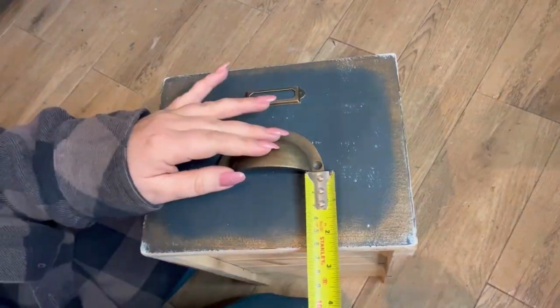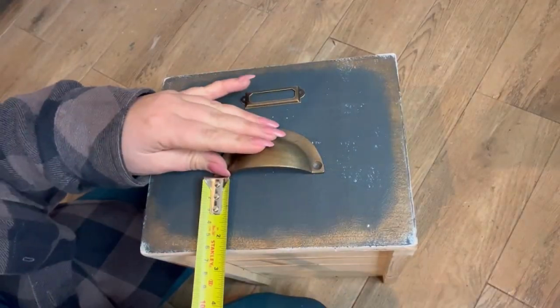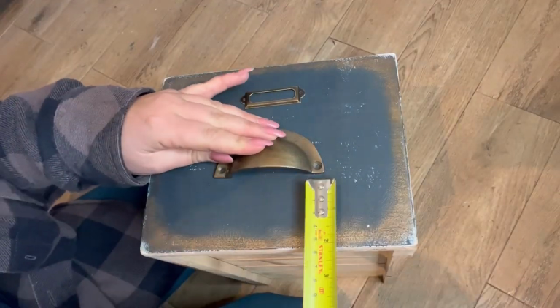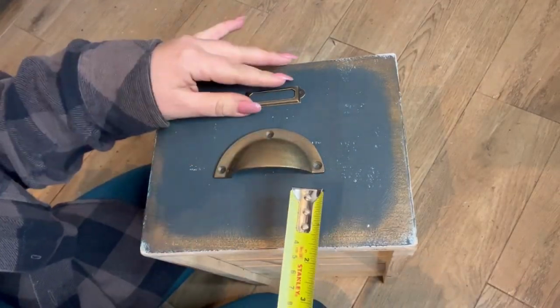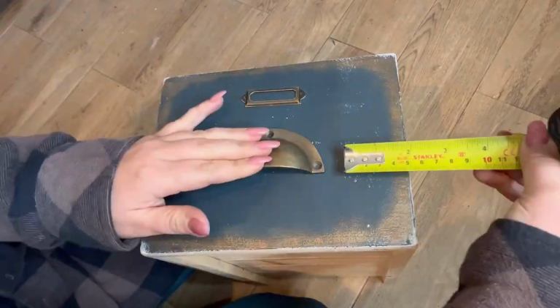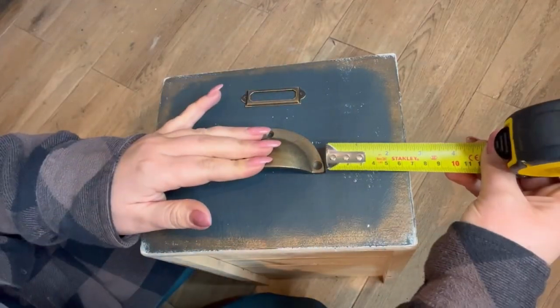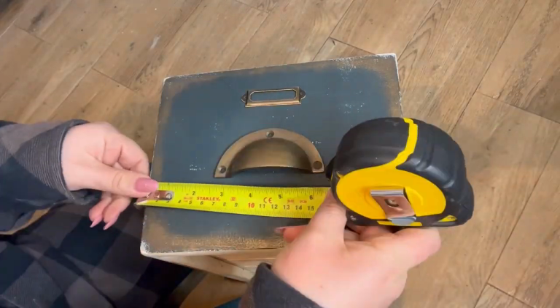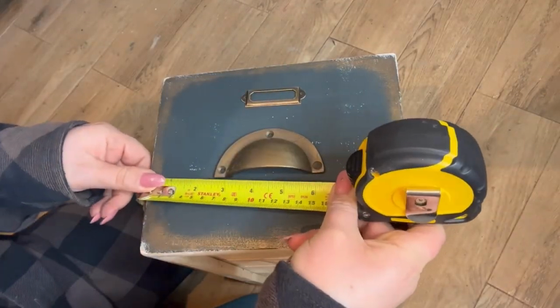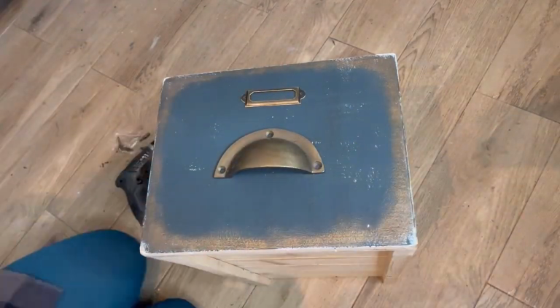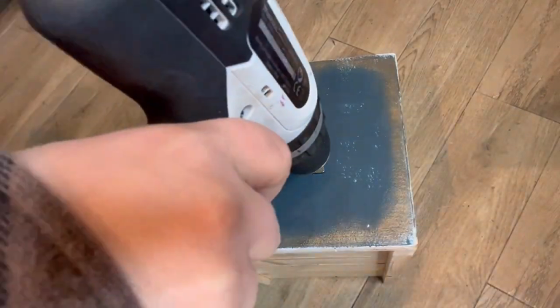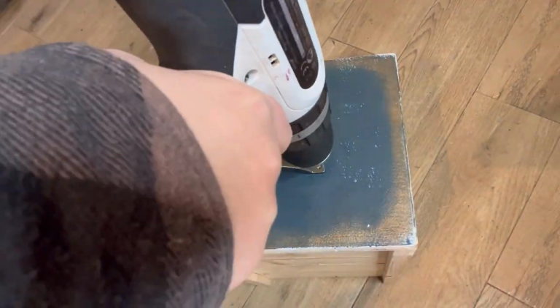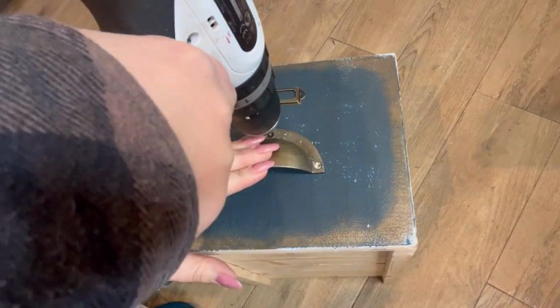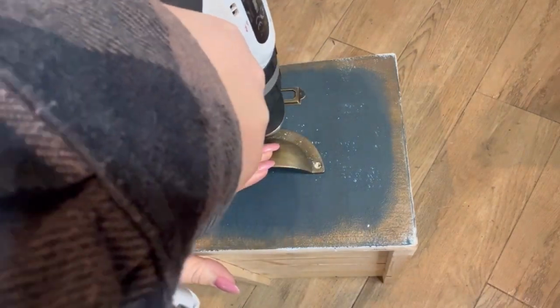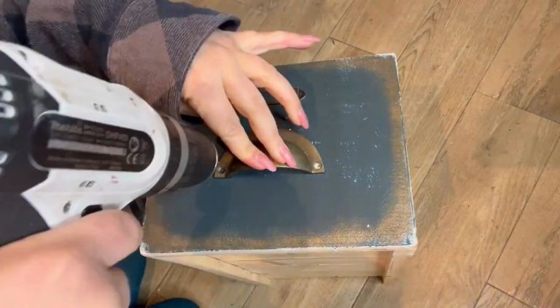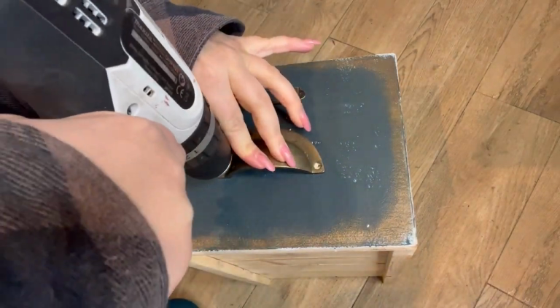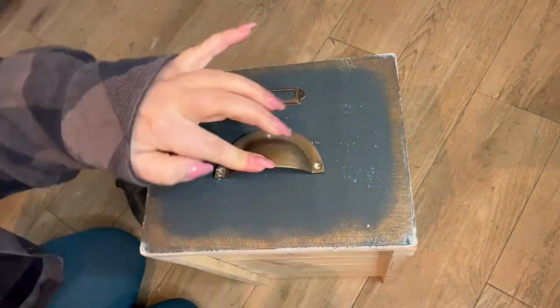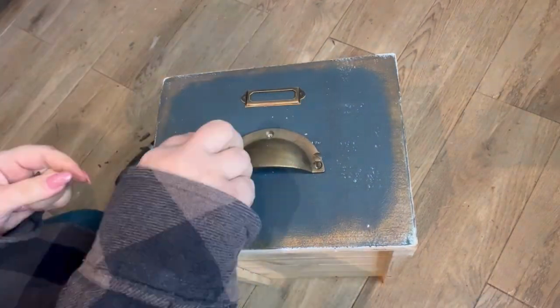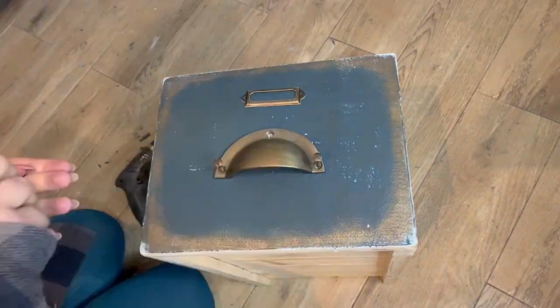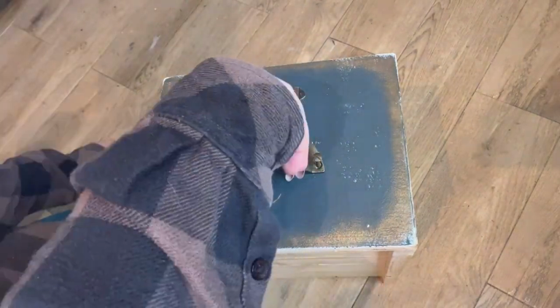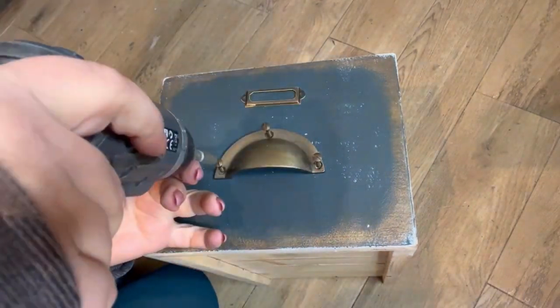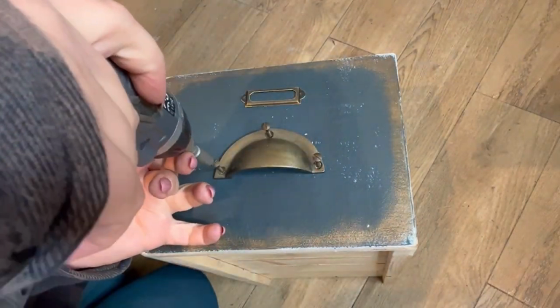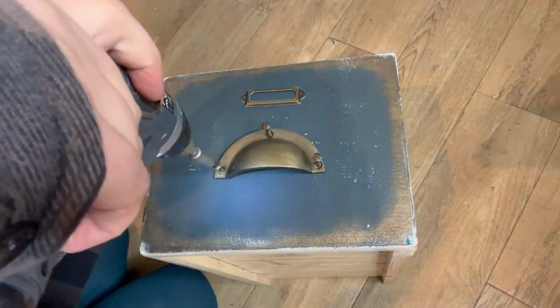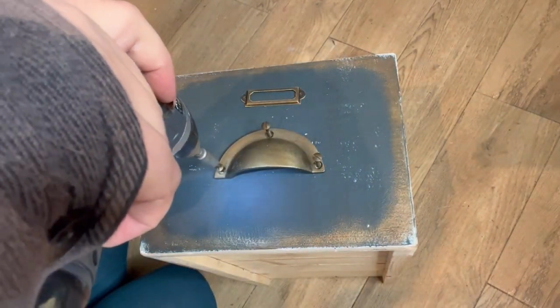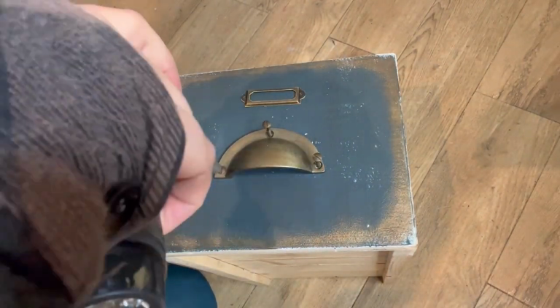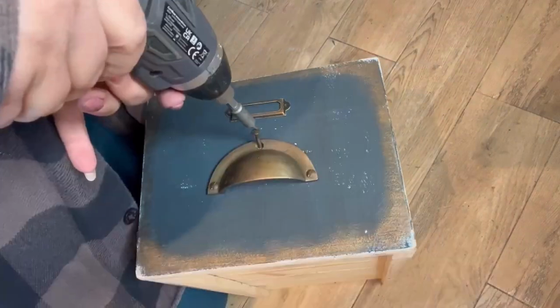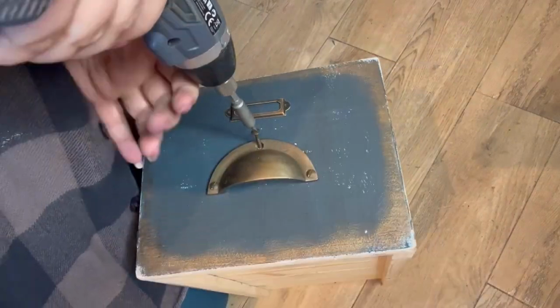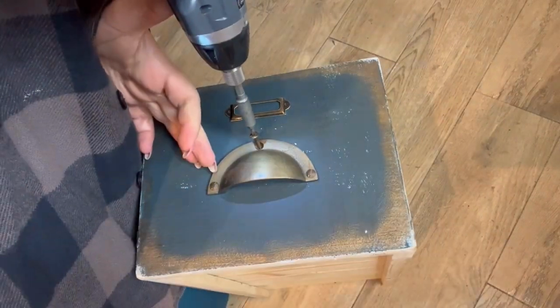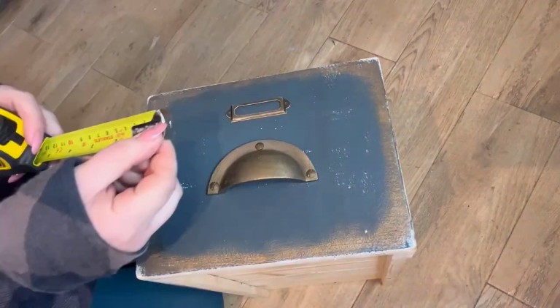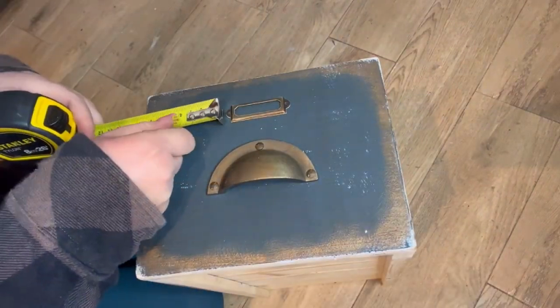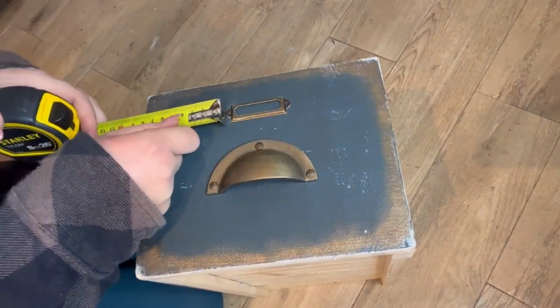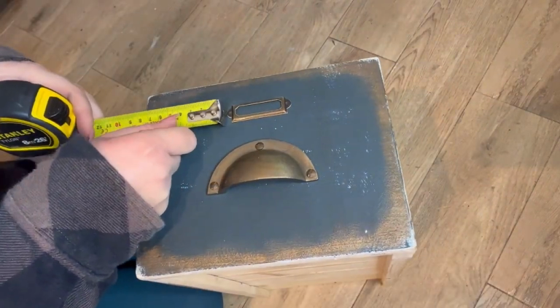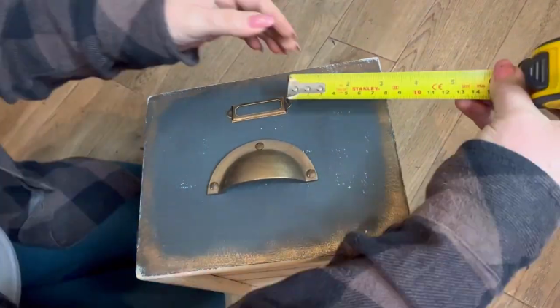Last but not least, it's time to fit the hardware. I'm going for cup handles and card holders for the apothecary style on this piece. I'll measure to make sure they're in the right location, then I'll drill a pilot hole and screw in to secure.